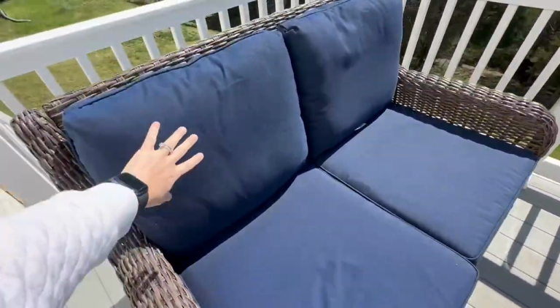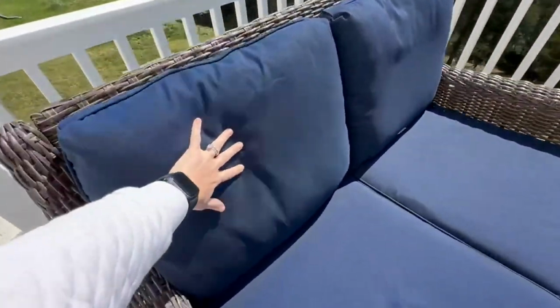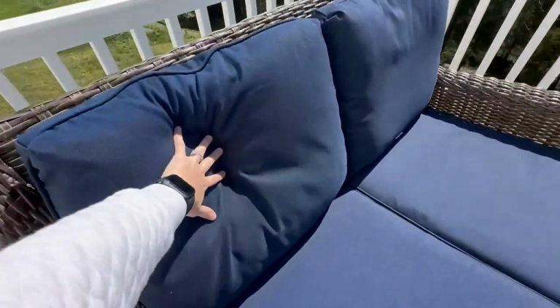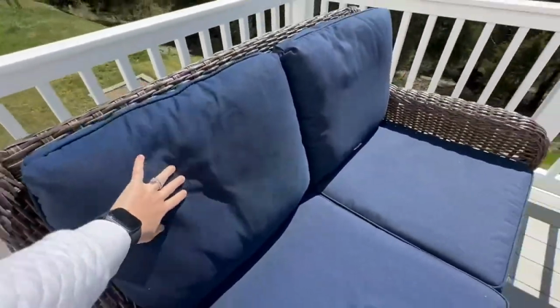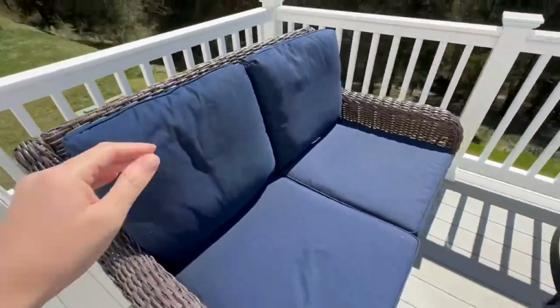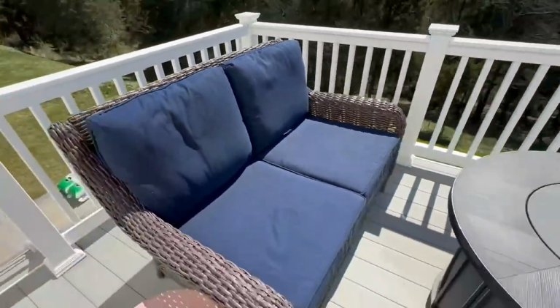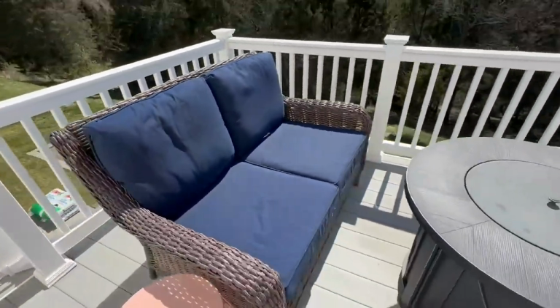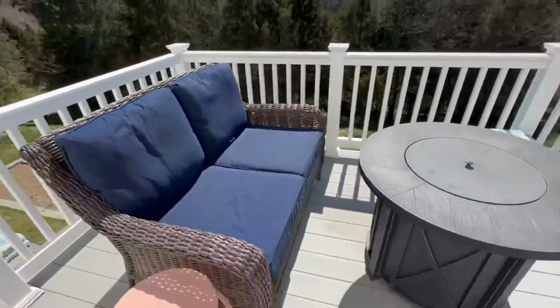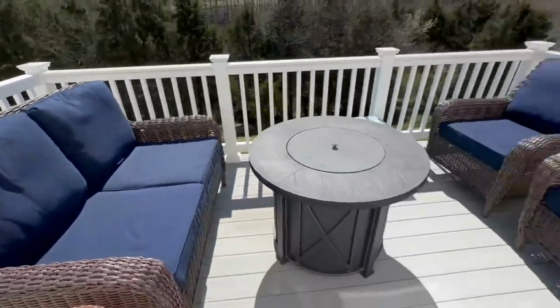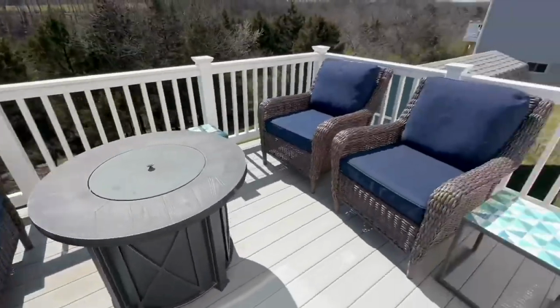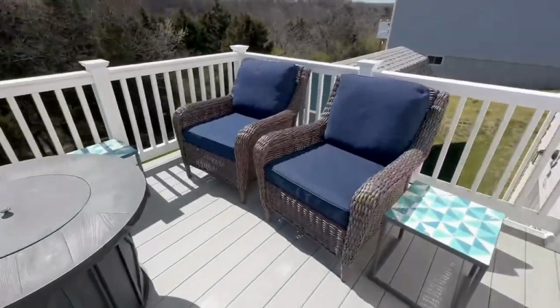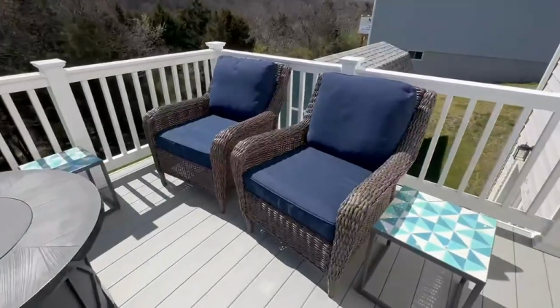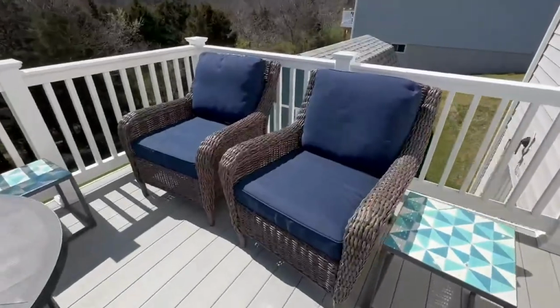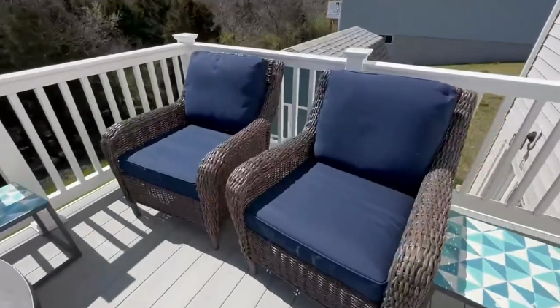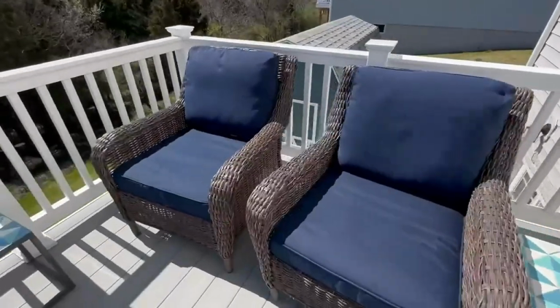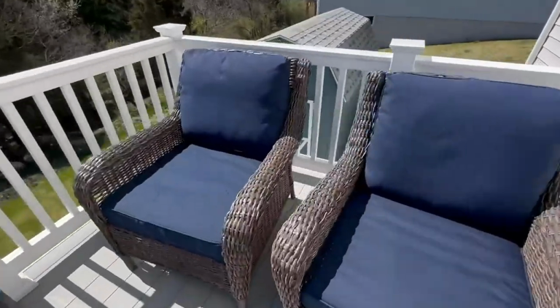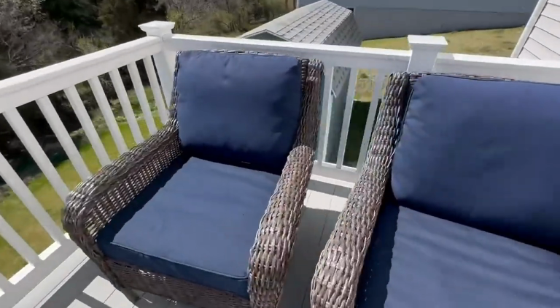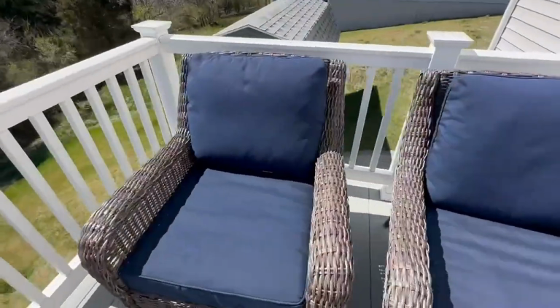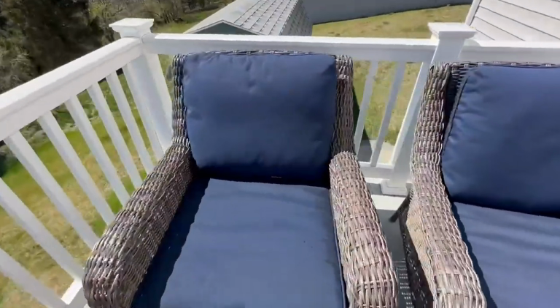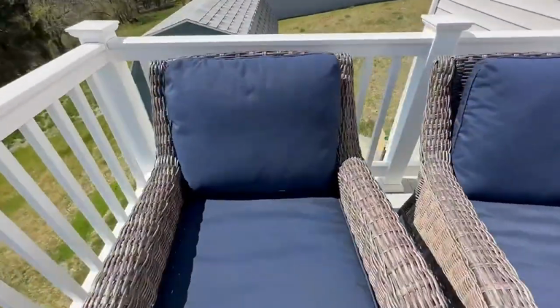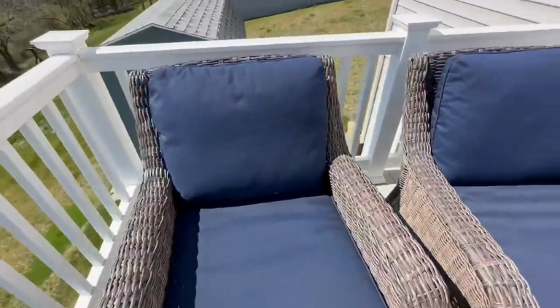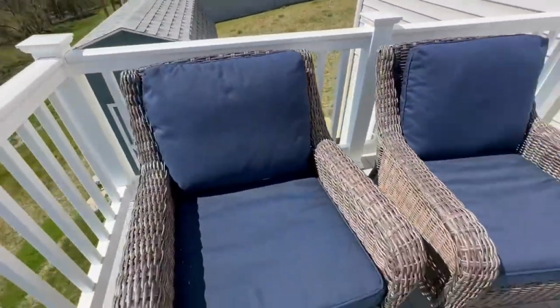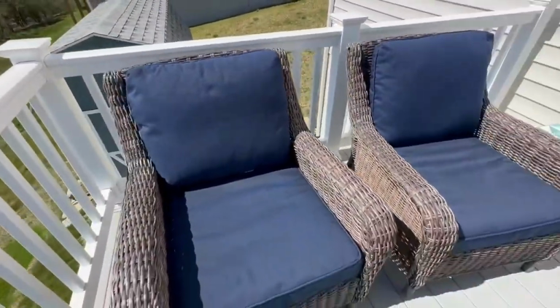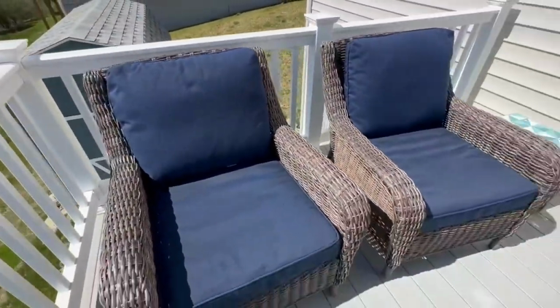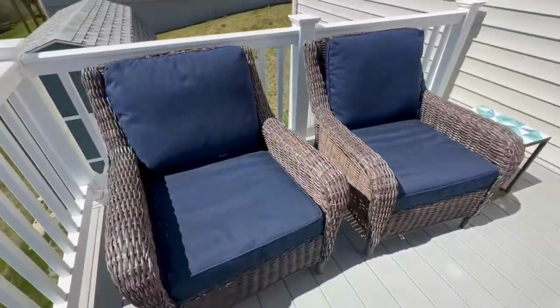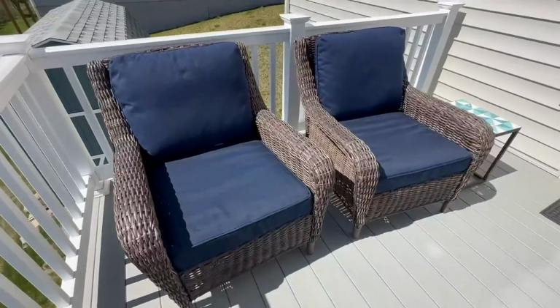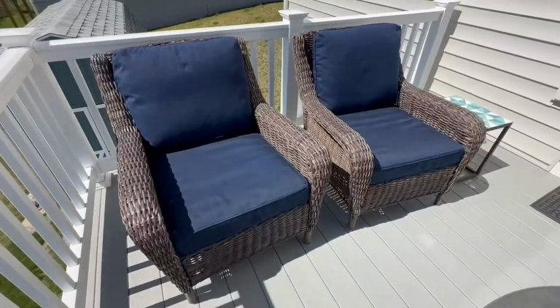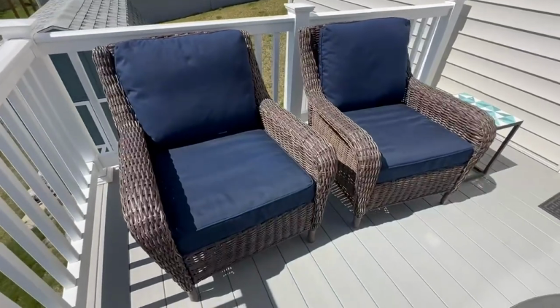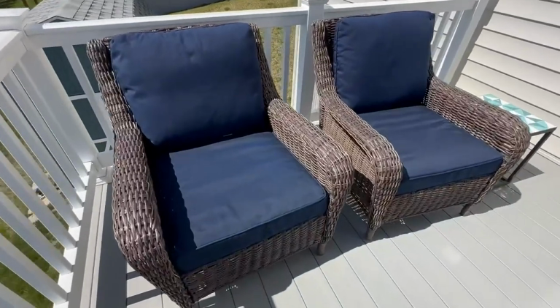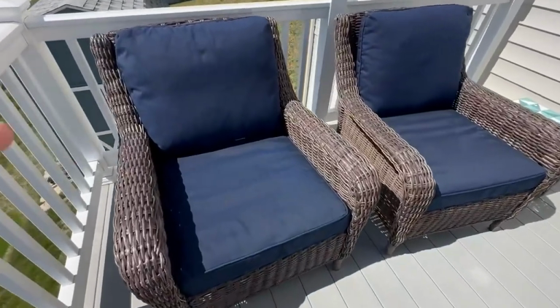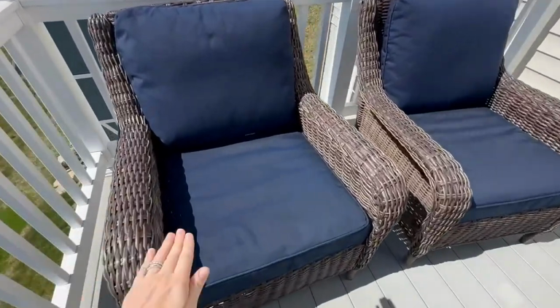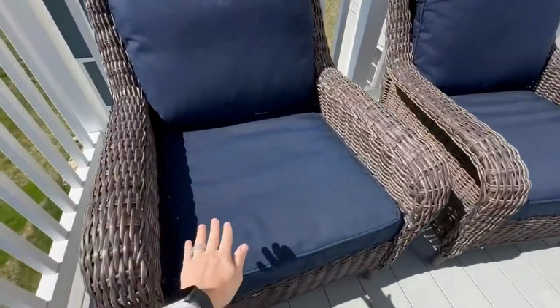The reason we love this patio set so much — number one, it's extremely comfortable. The bottom cushions are just firm enough and the top are very soft, so they just comfortably hug your body.